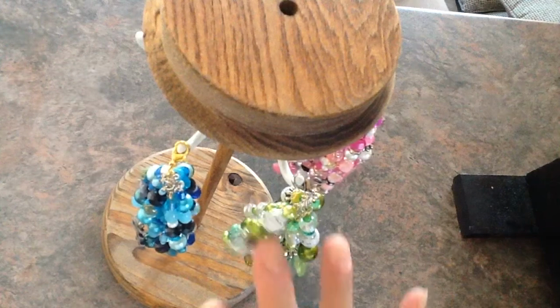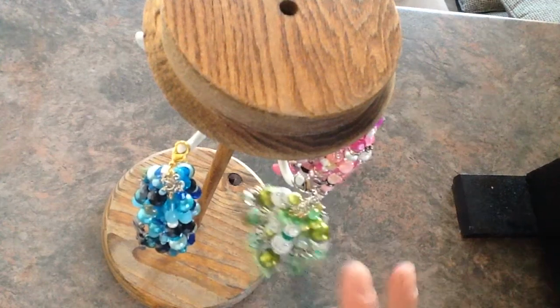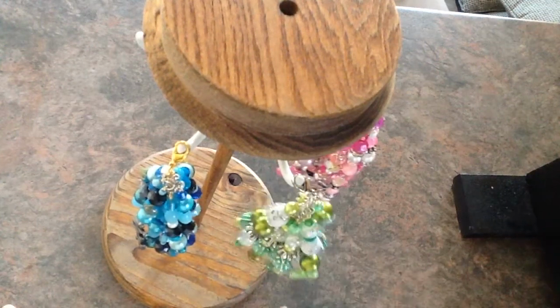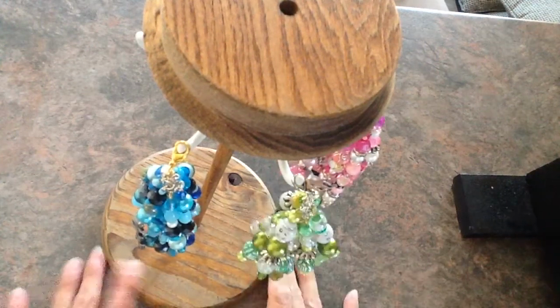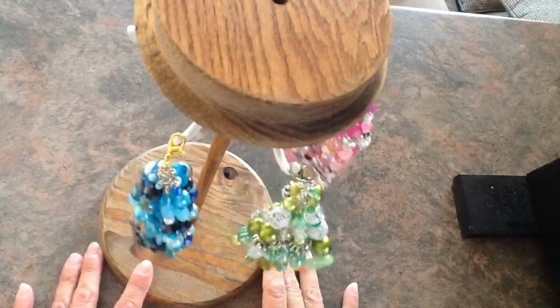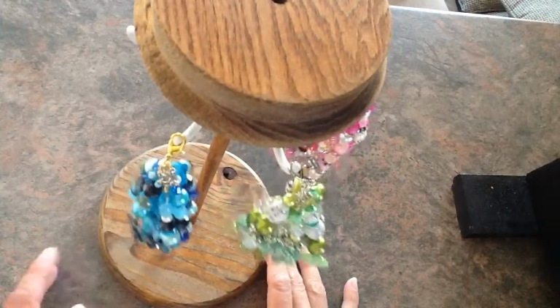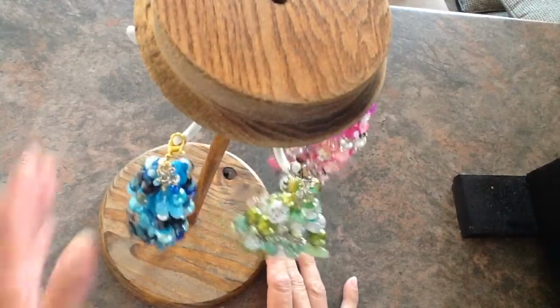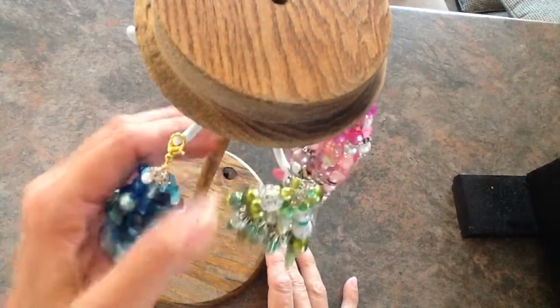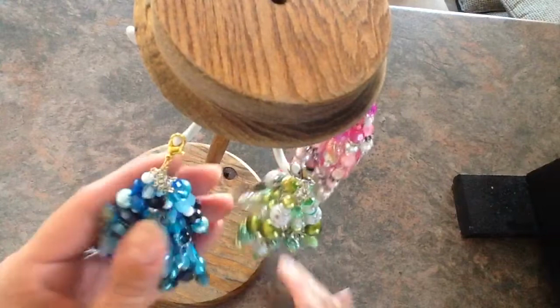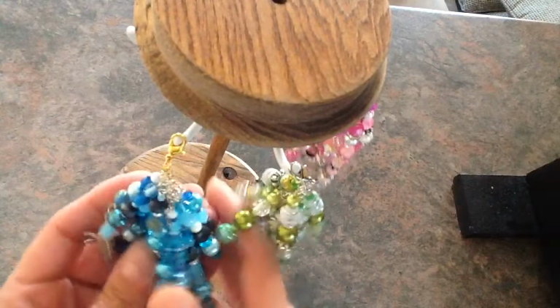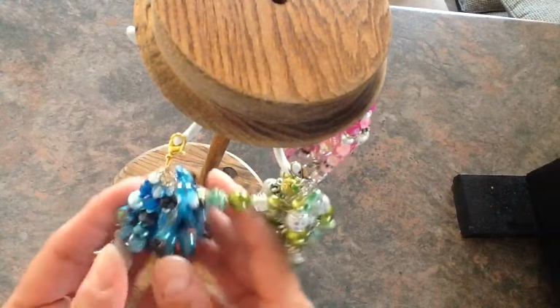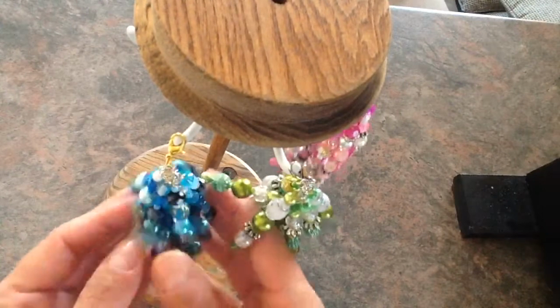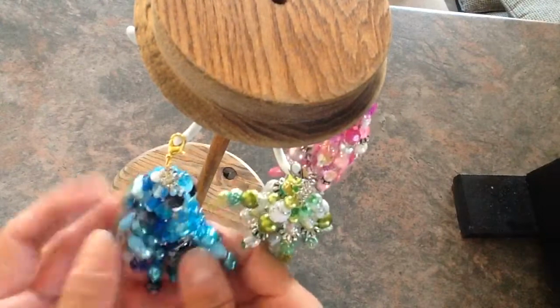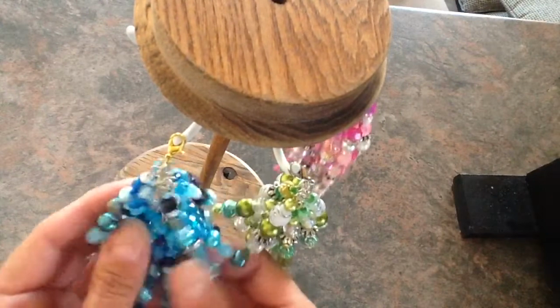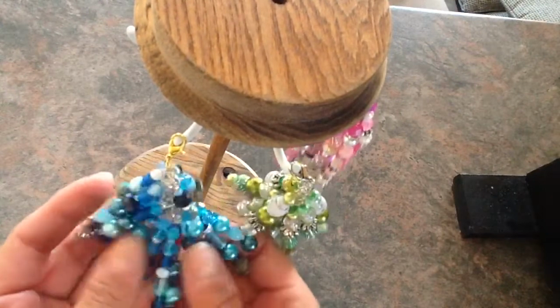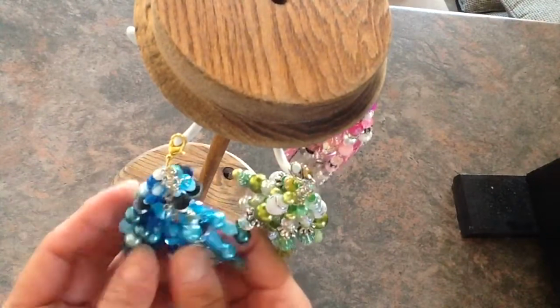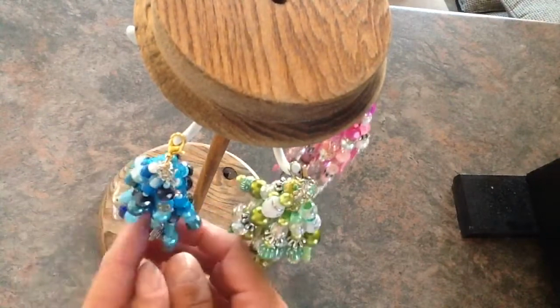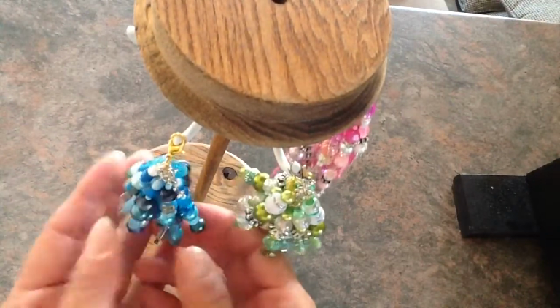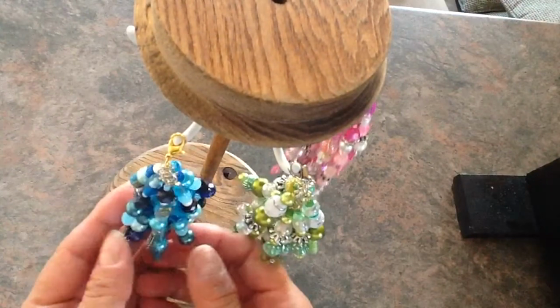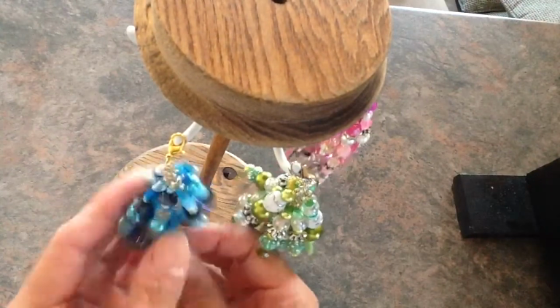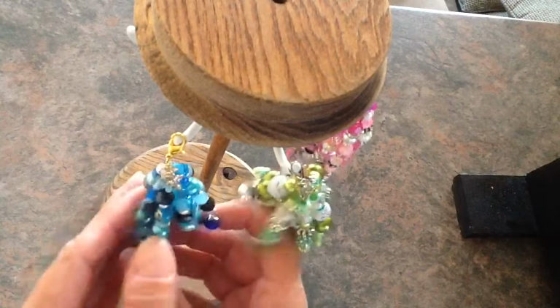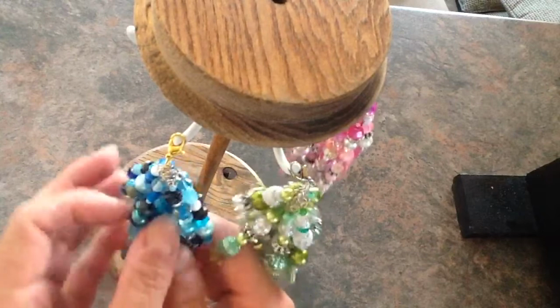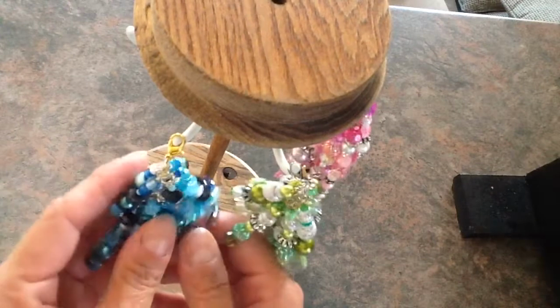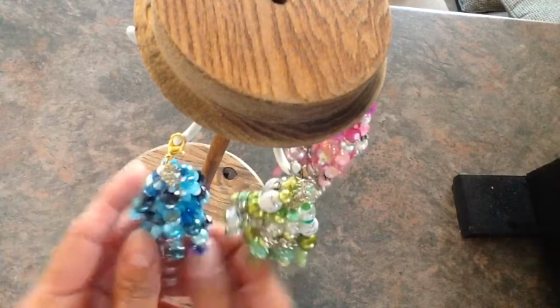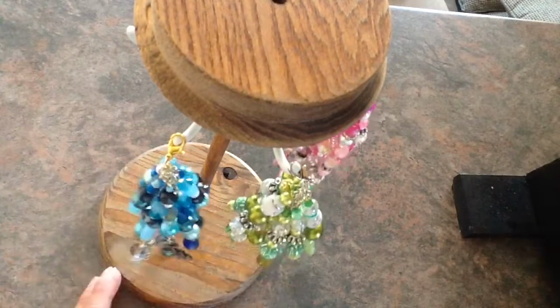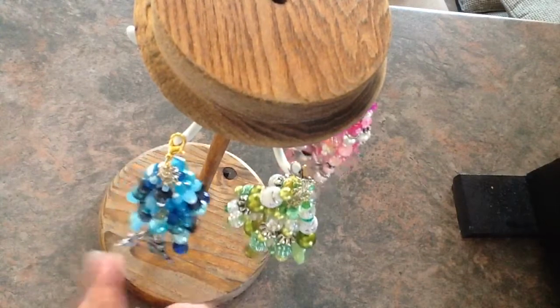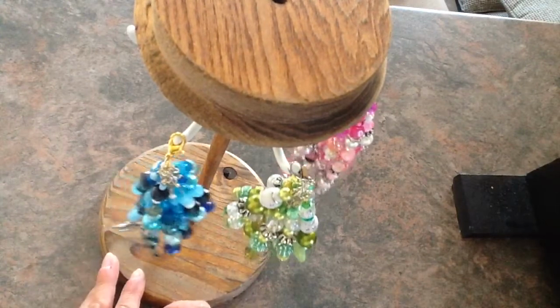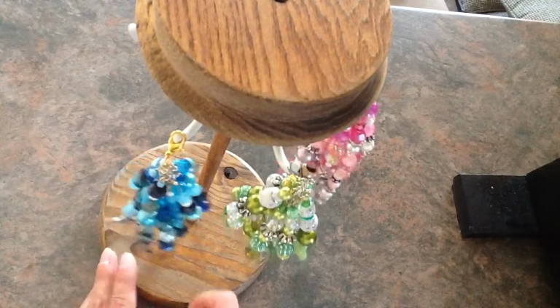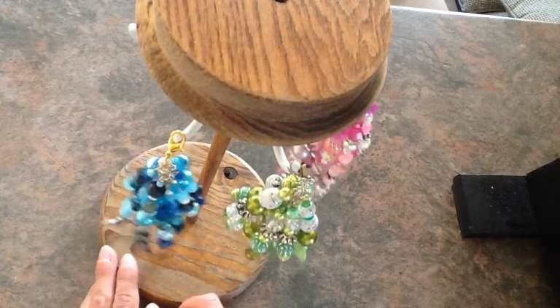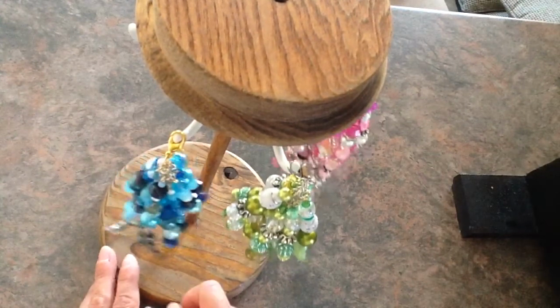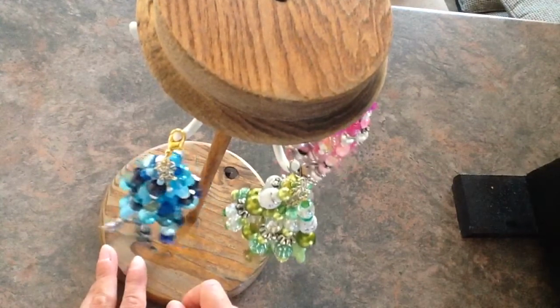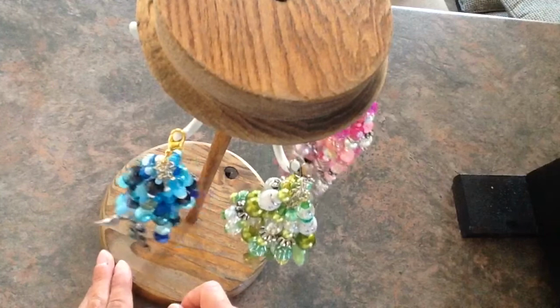Hi everybody. I have another share to do today. I have been making some chunky charms, and actually this isn't even all the chunky charms I've made. I've given away a few before I got a chance to film it.